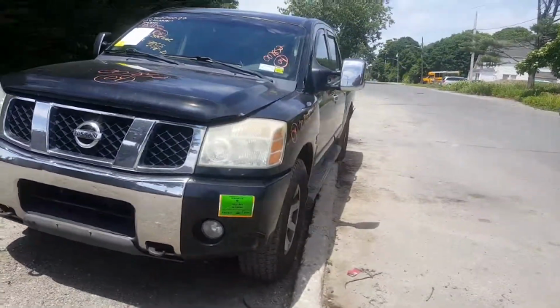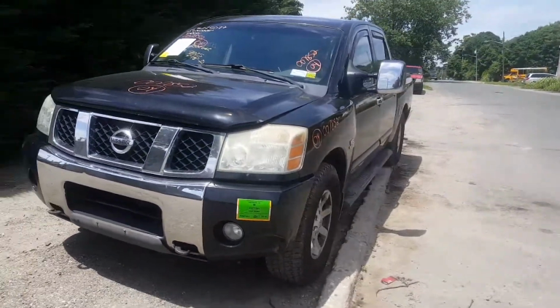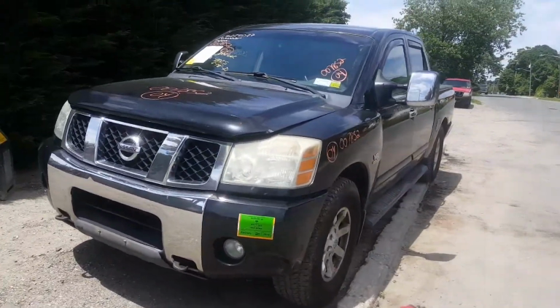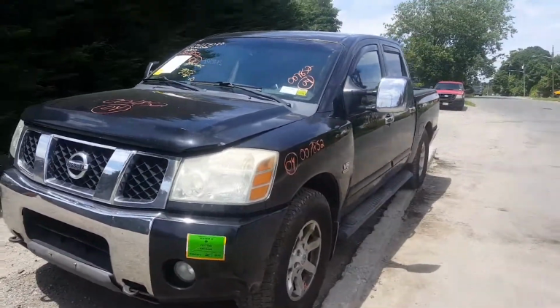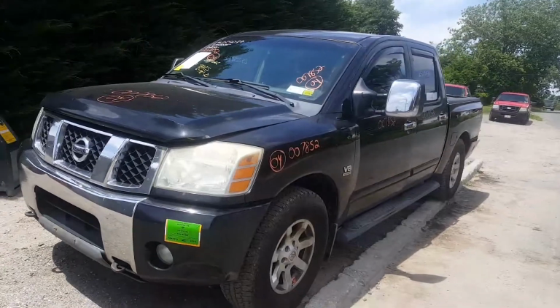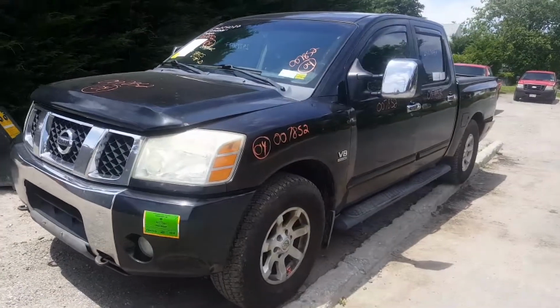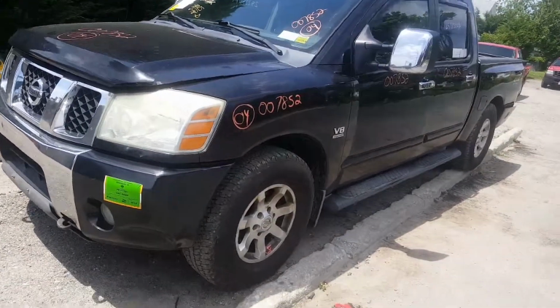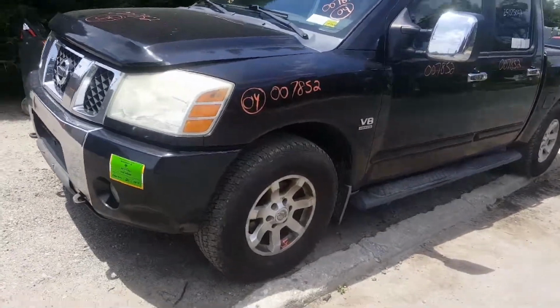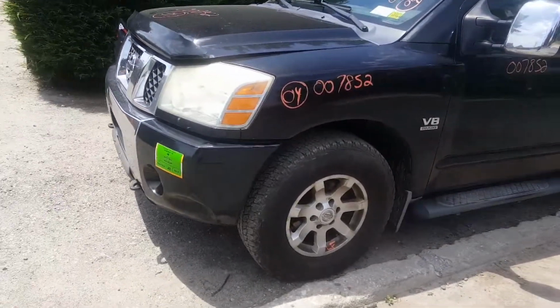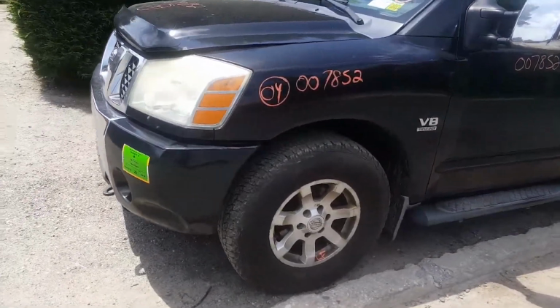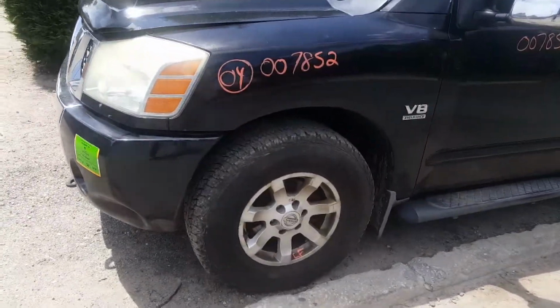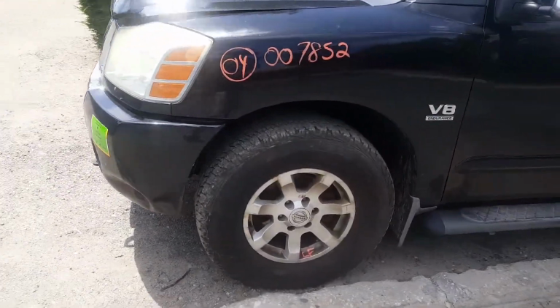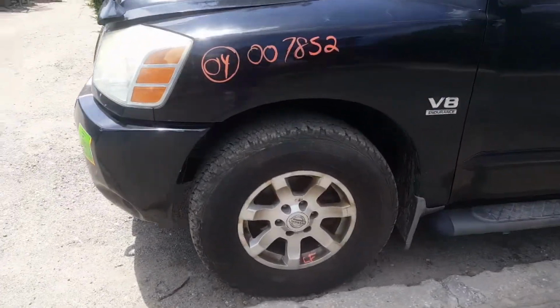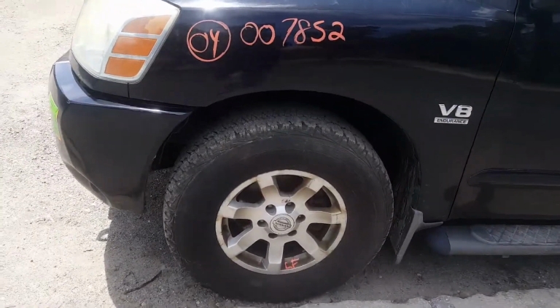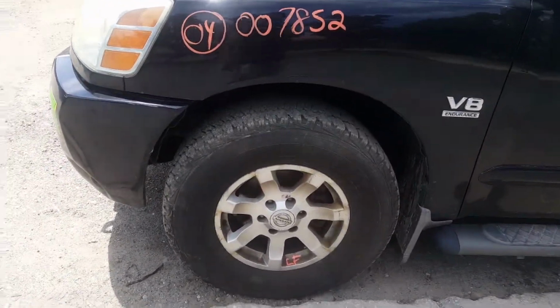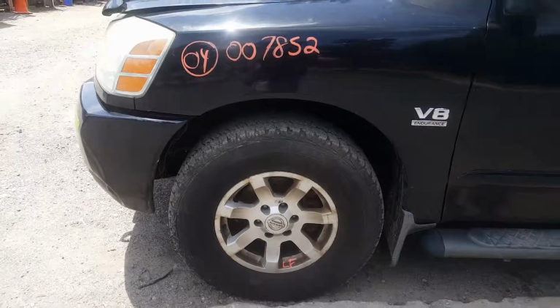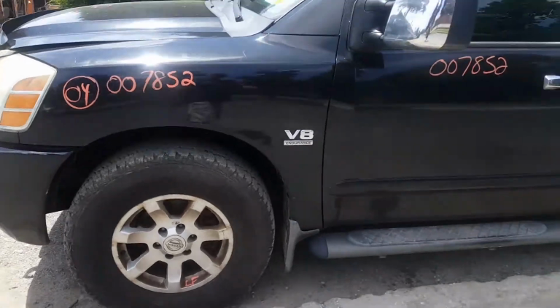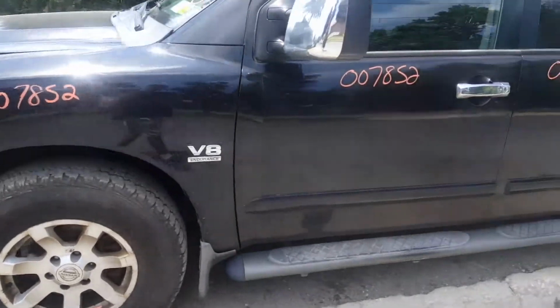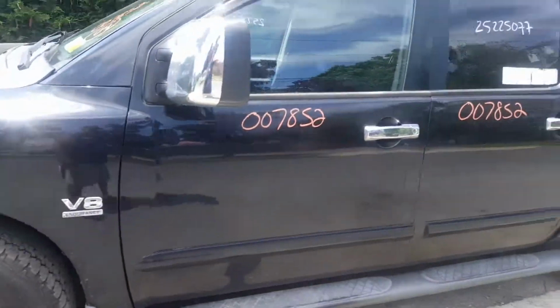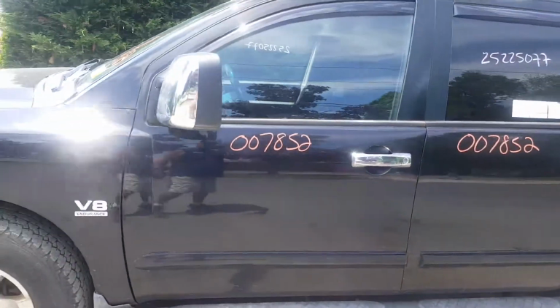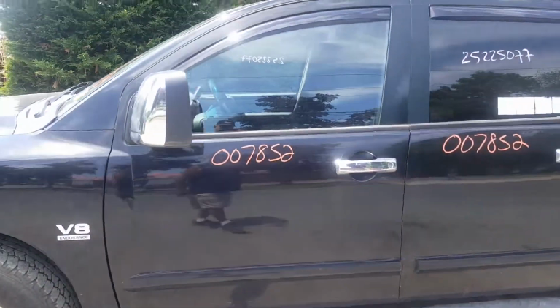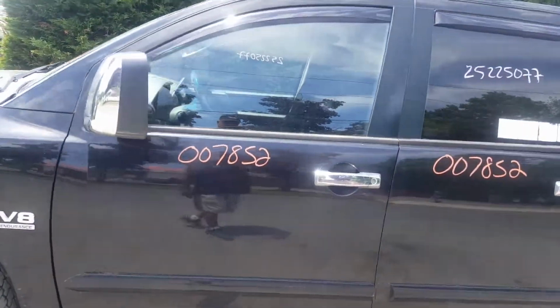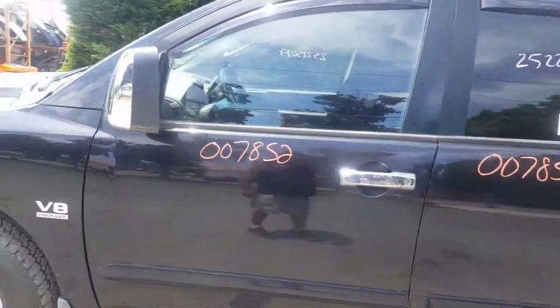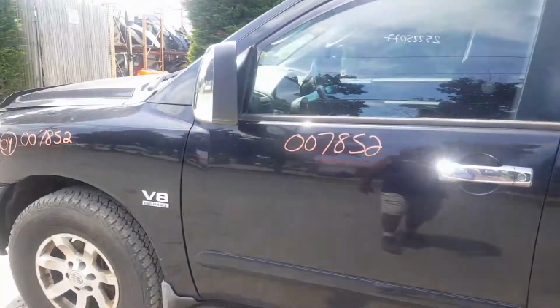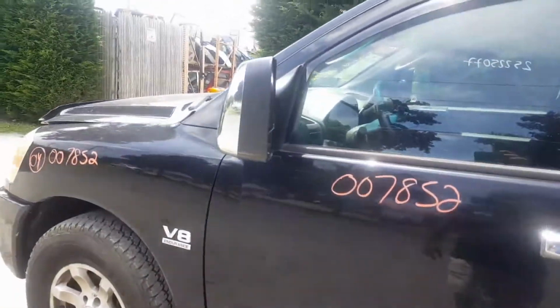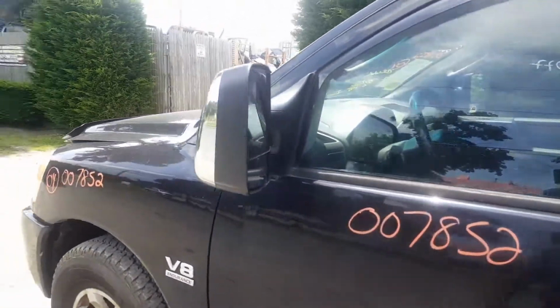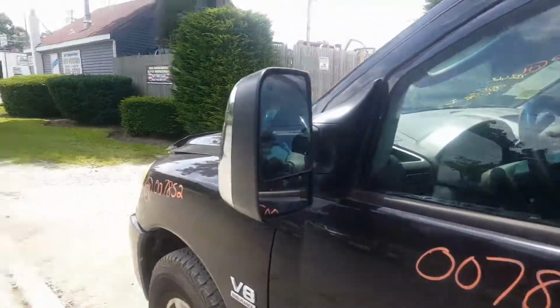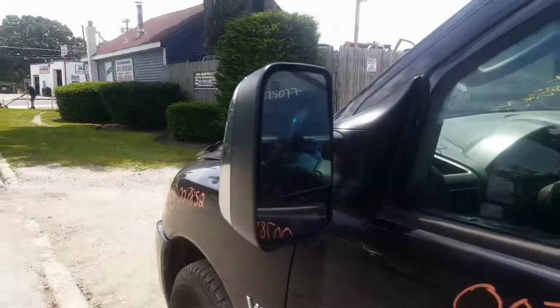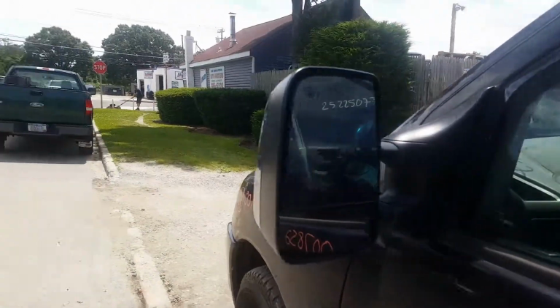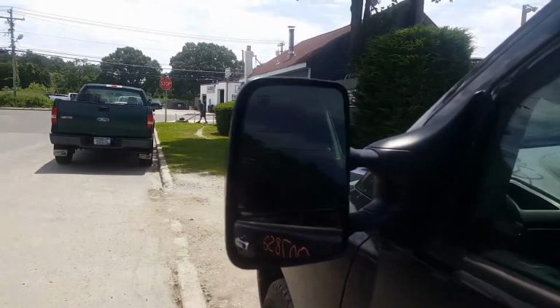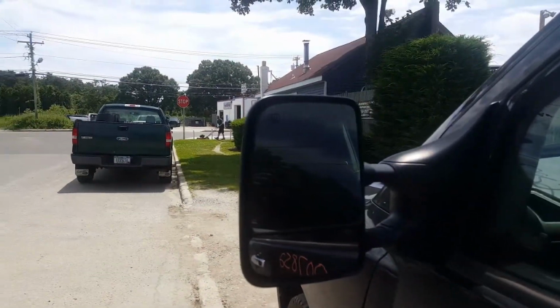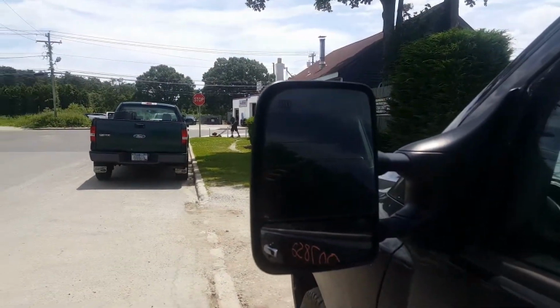Little dent in the front bumper. 17-inch alloys, seven-spoke — got all five of them, nice and clean. It's got the big tow mirrors, dual glass, heated.